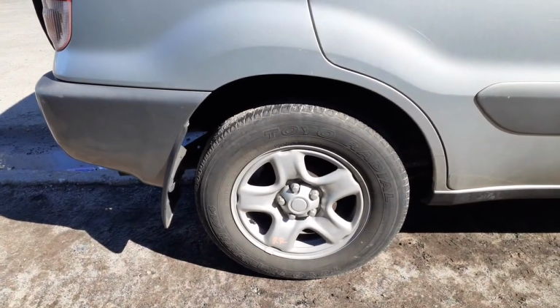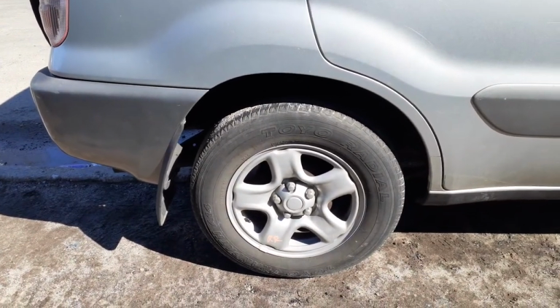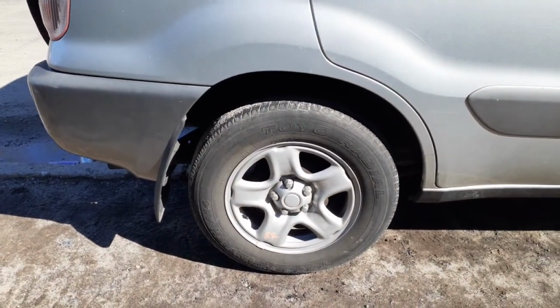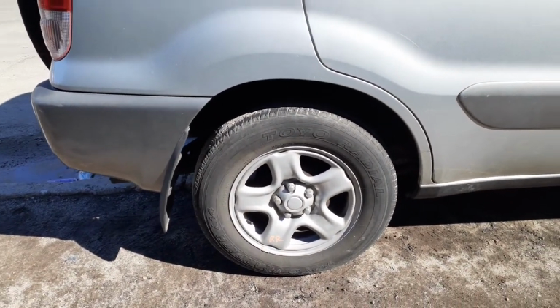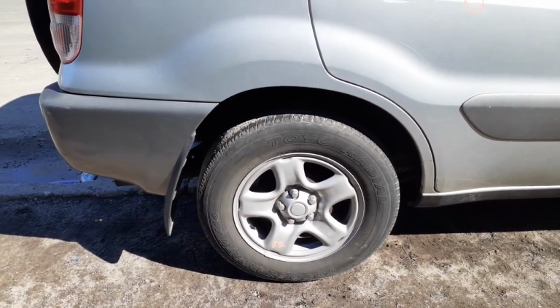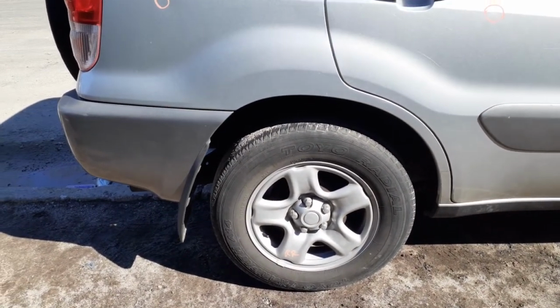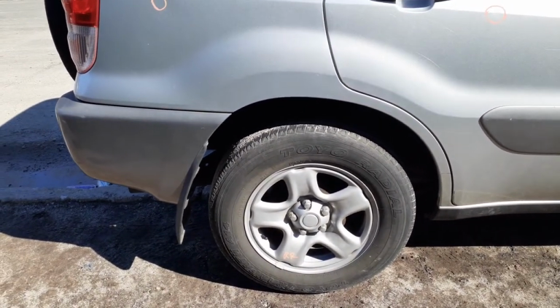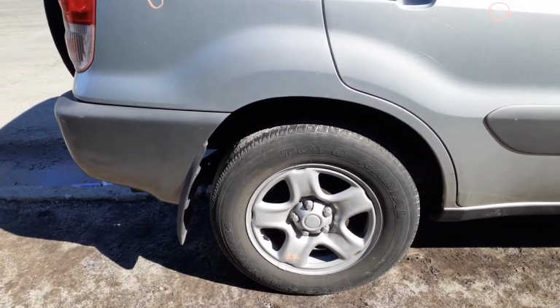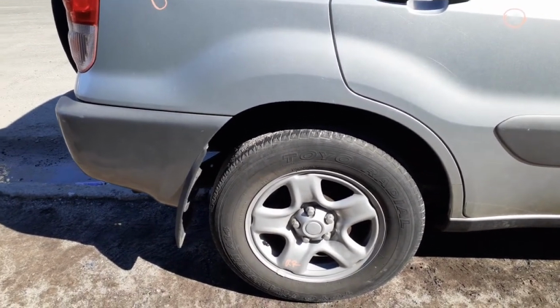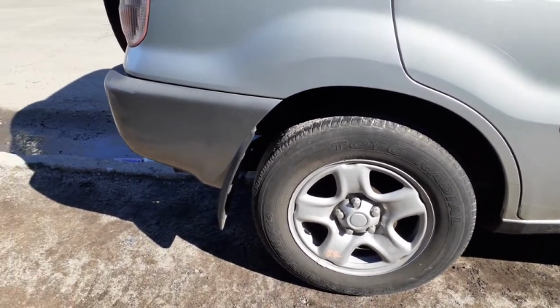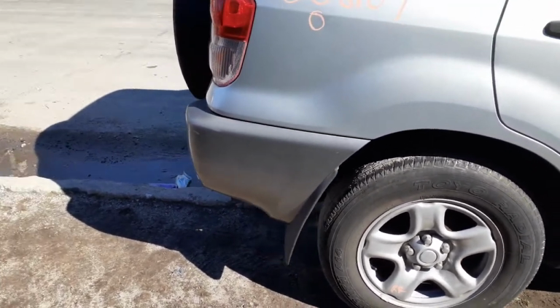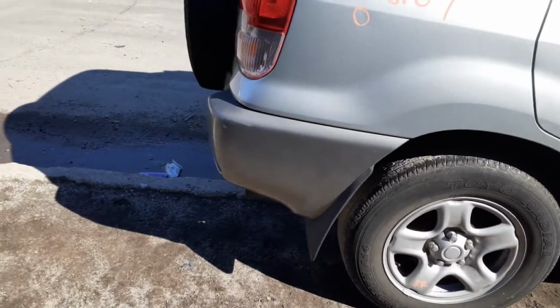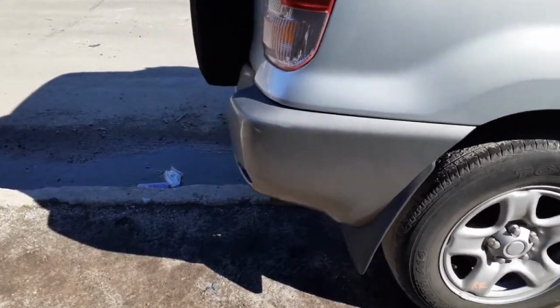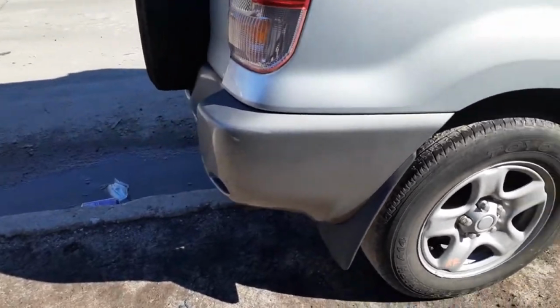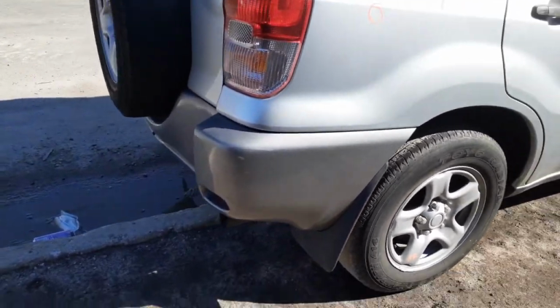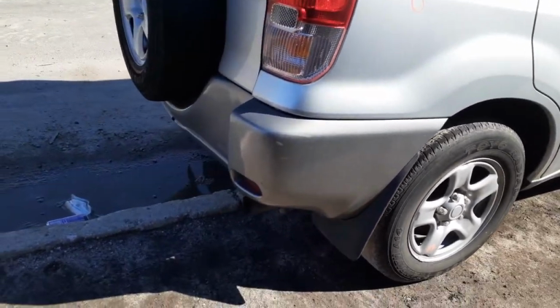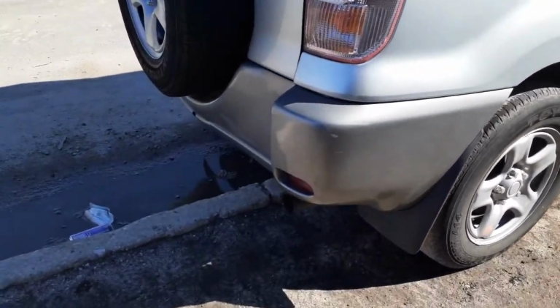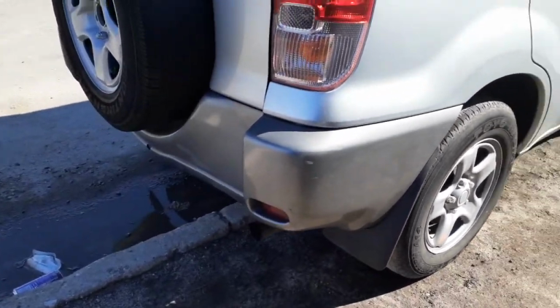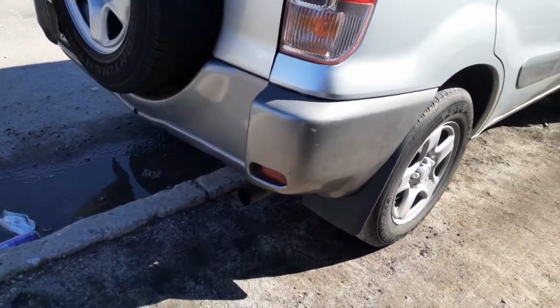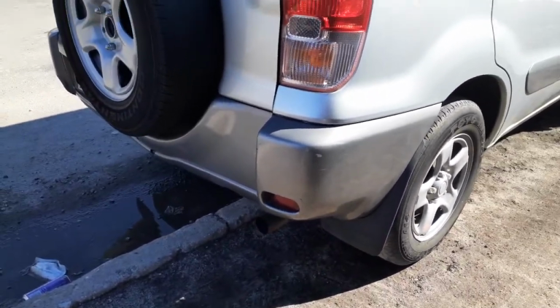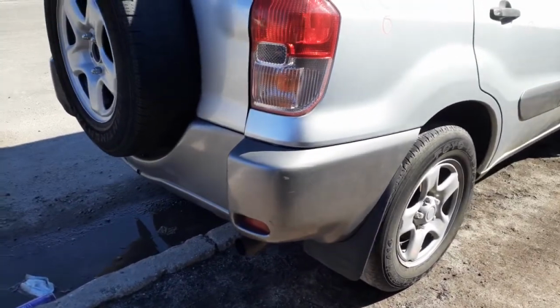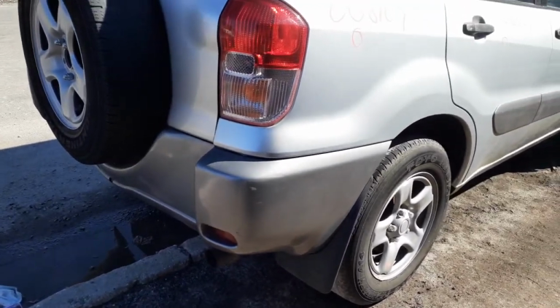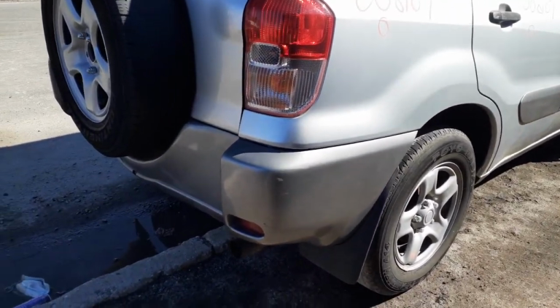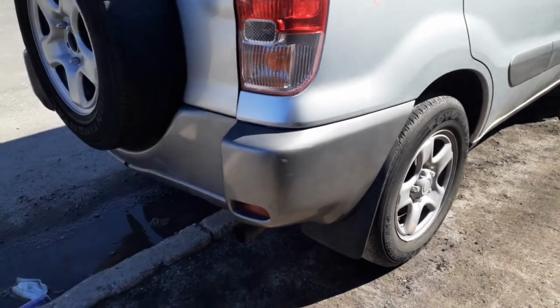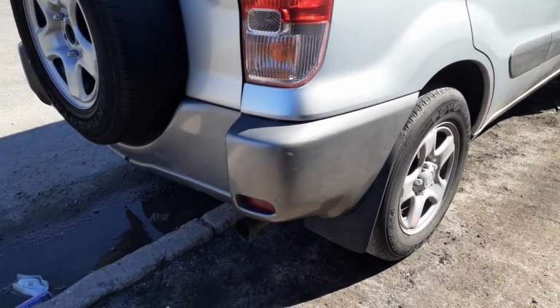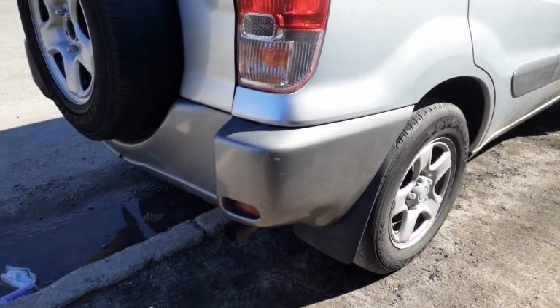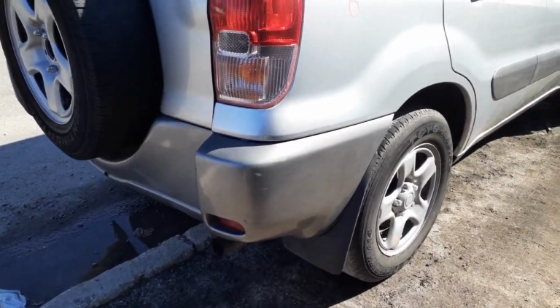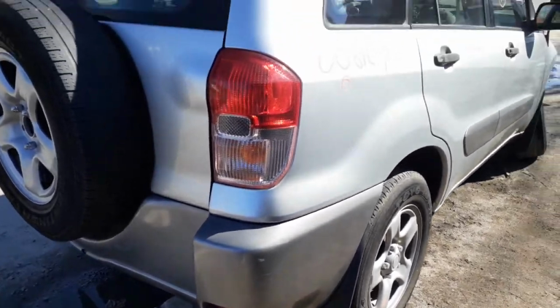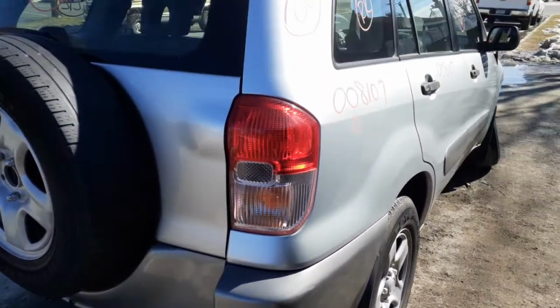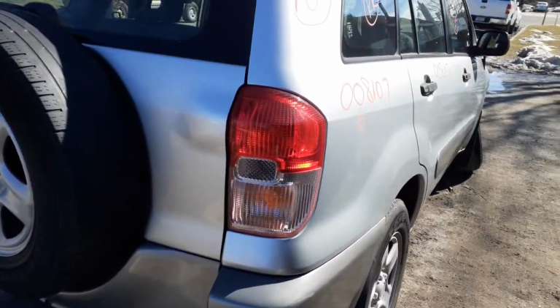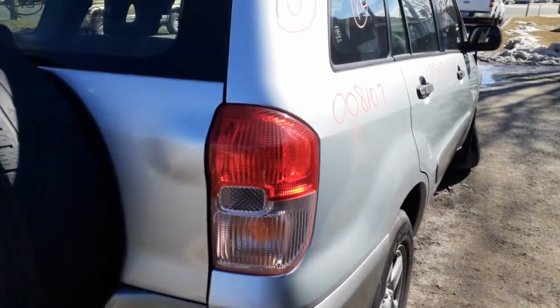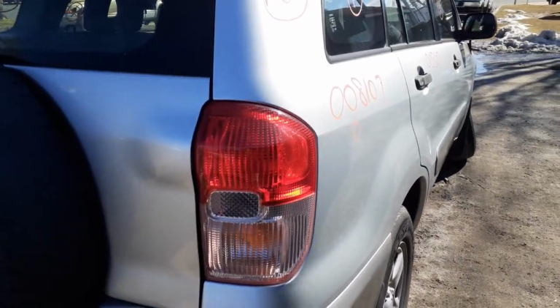You've got the rear suspension, drum brake, no ABS, two-wheel drive. There's your right-side bumper end — definitely gray, a couple of scratches. There's your right rear tail light.